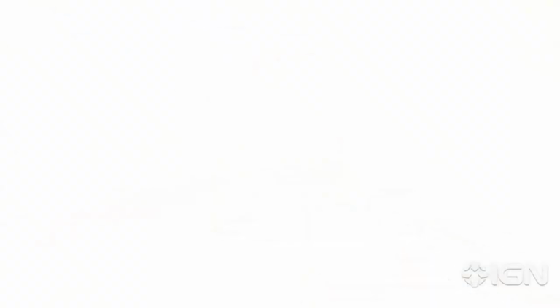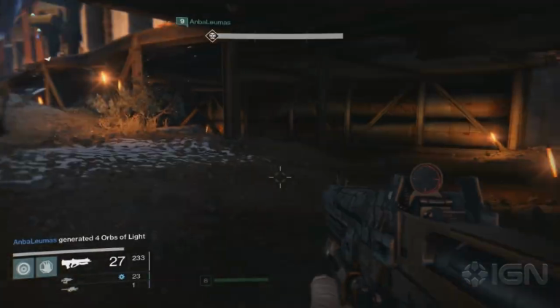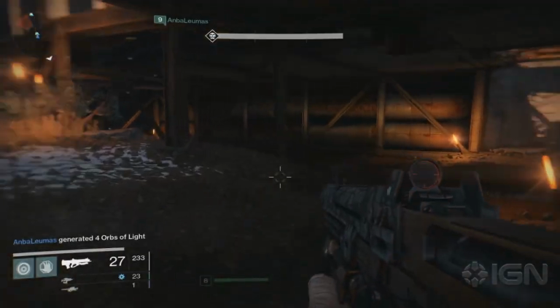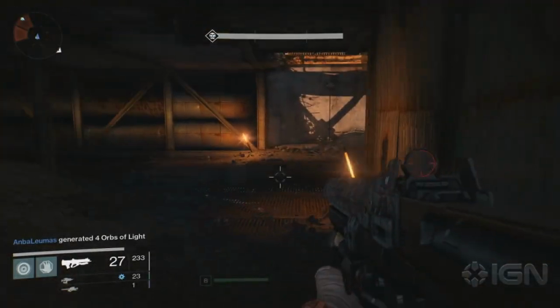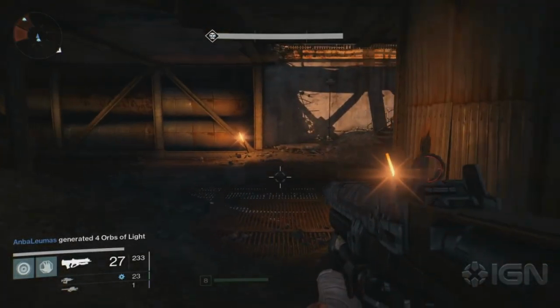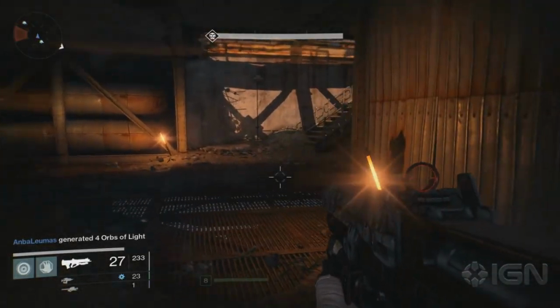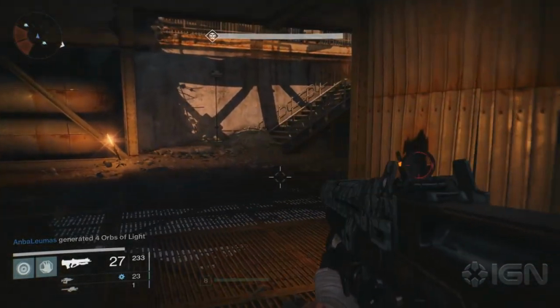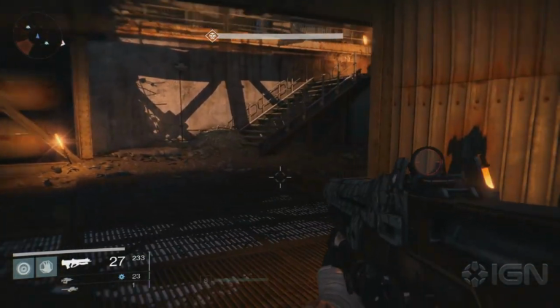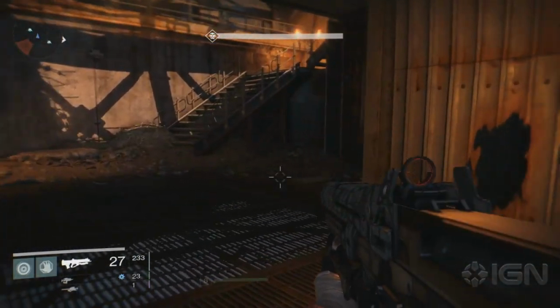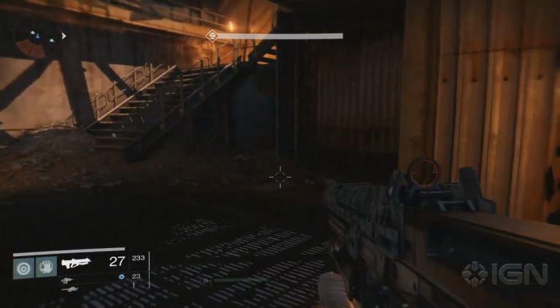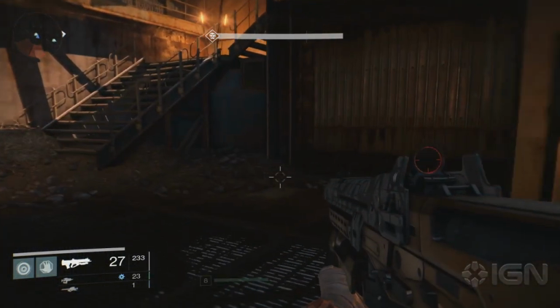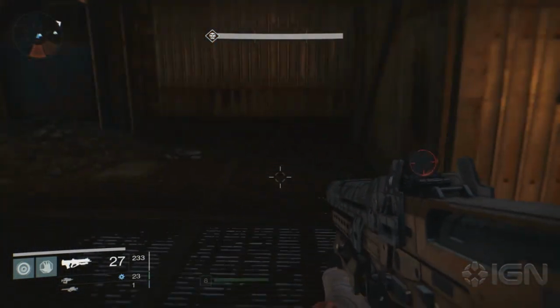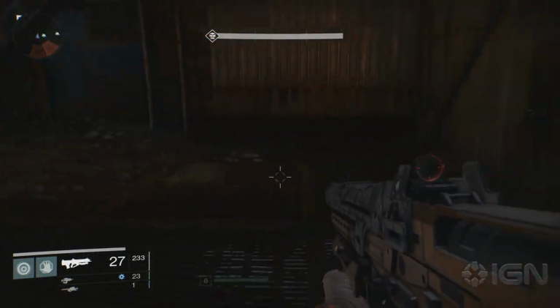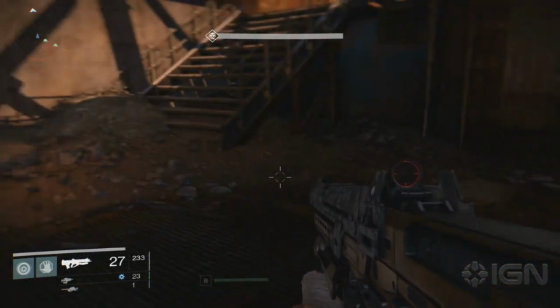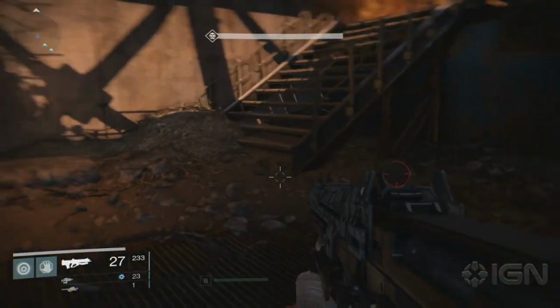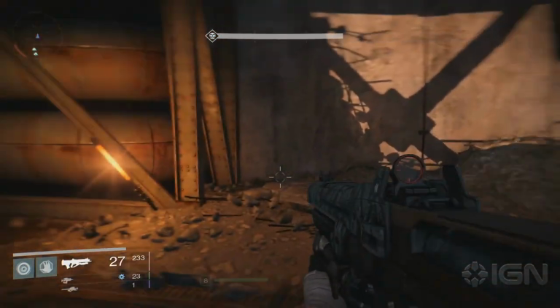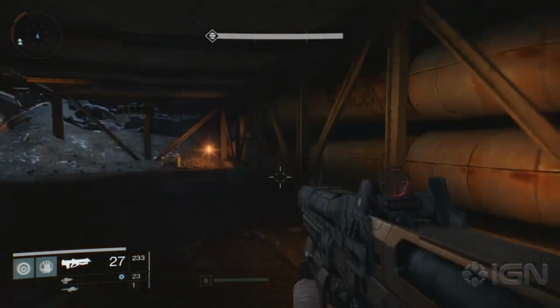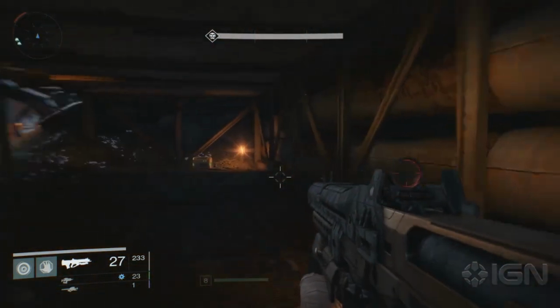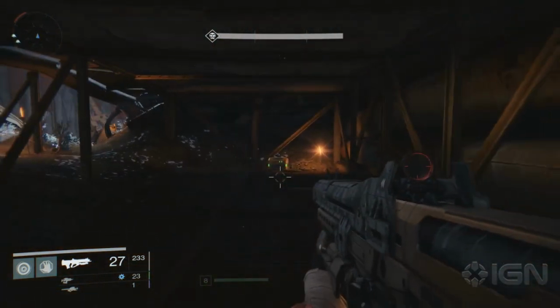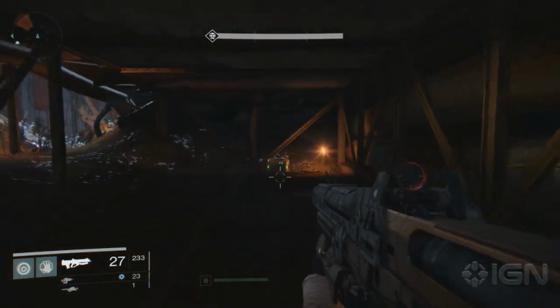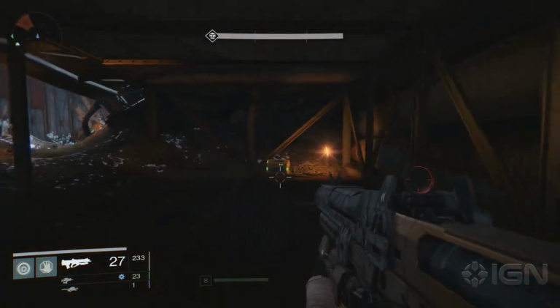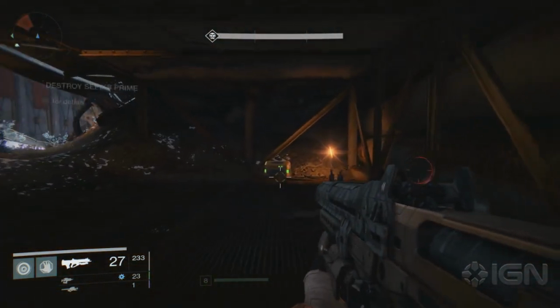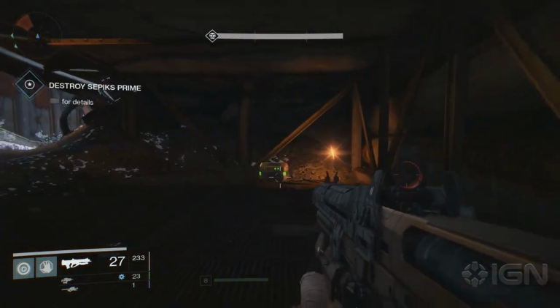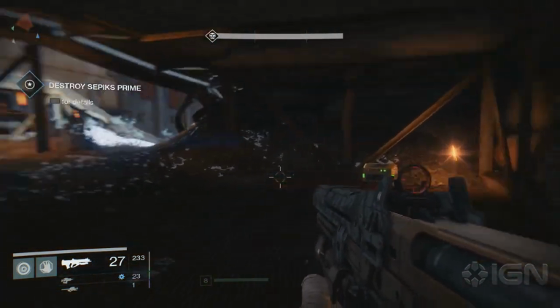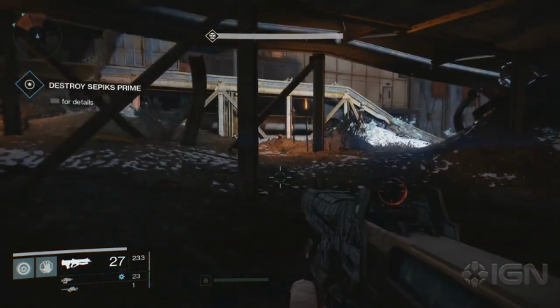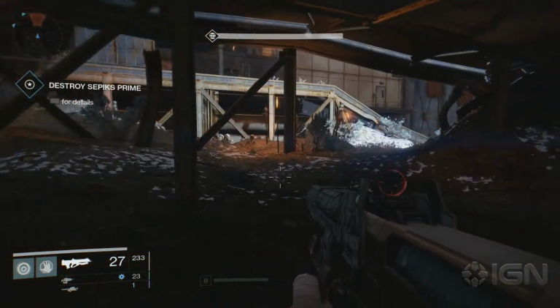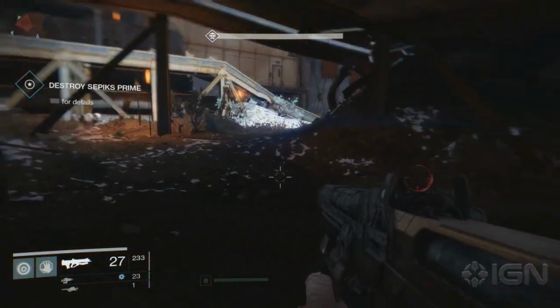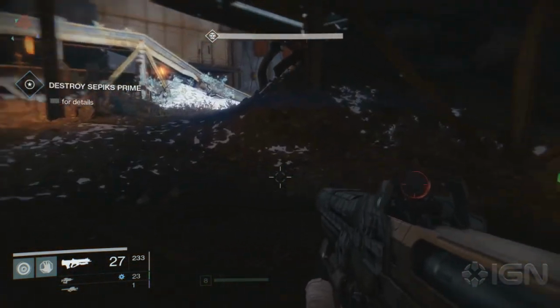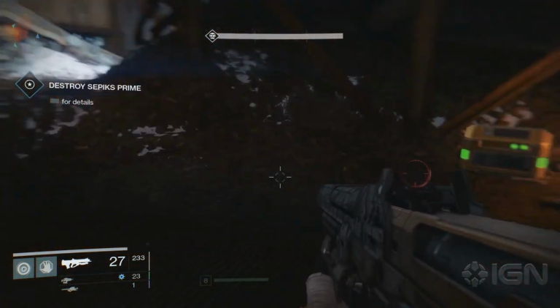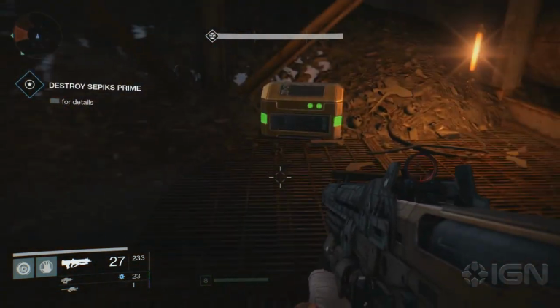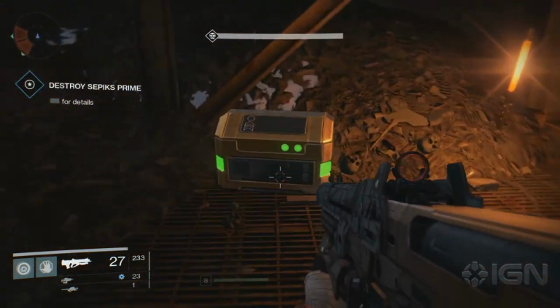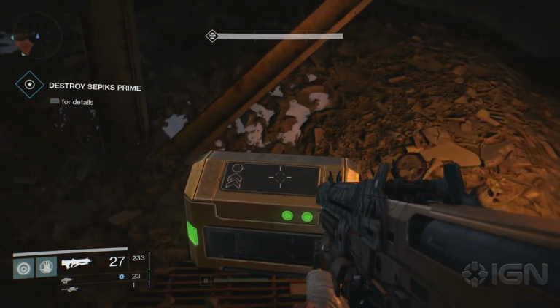The final chest can be grabbed during the Devil's Lair strike mission in the last room where you fight Sepiks Prime. Below where he initially appears, you'll find a chest tucked away by a pile of bones.